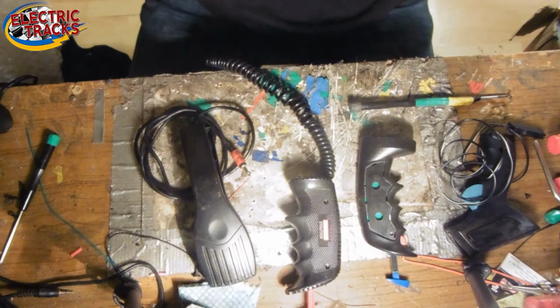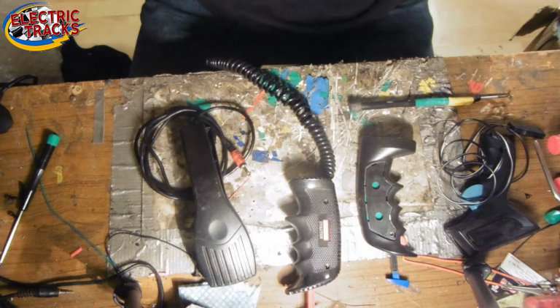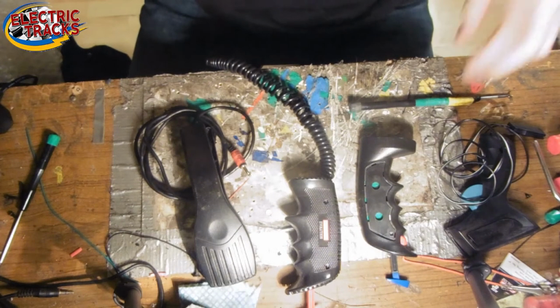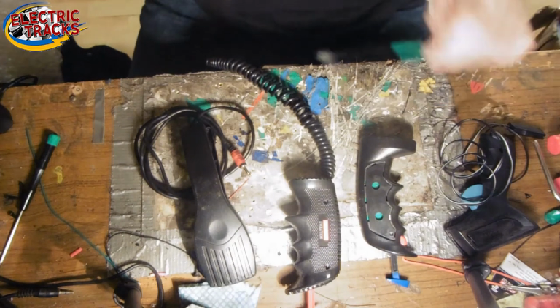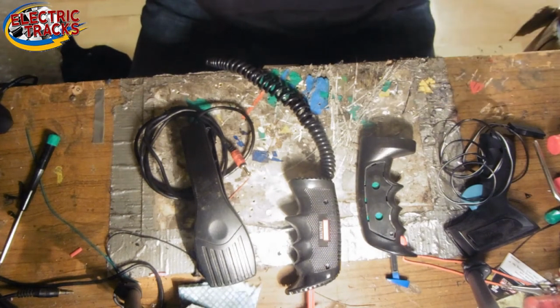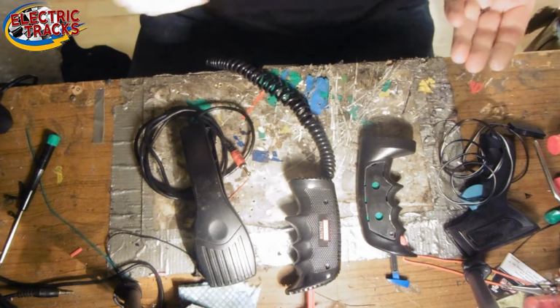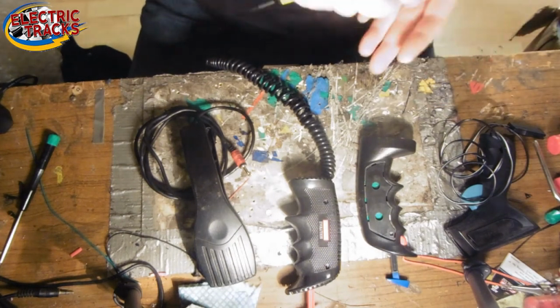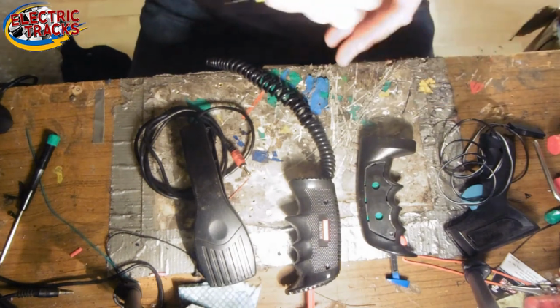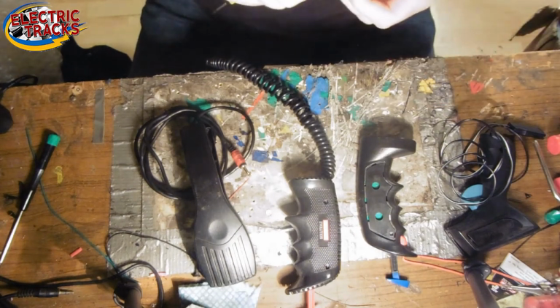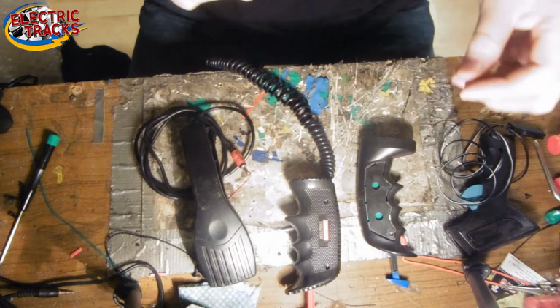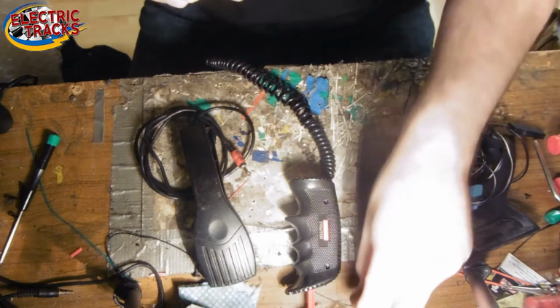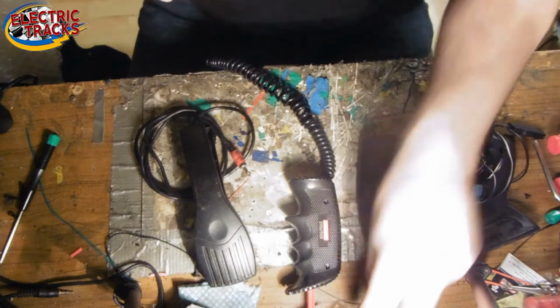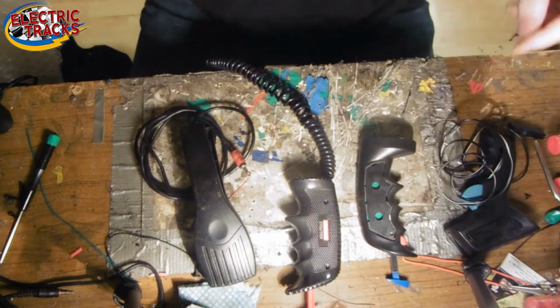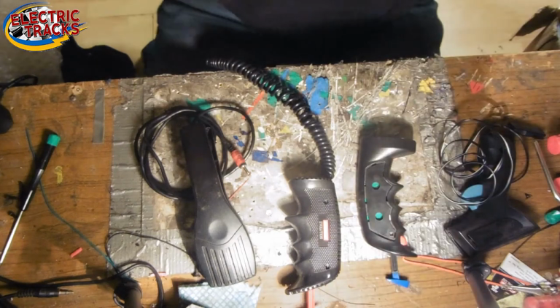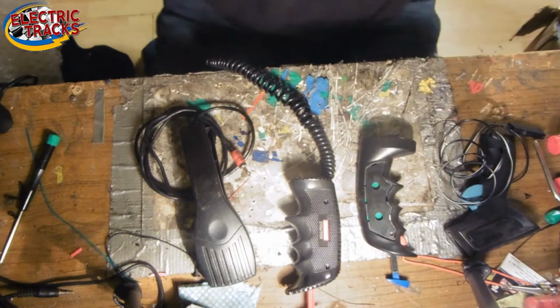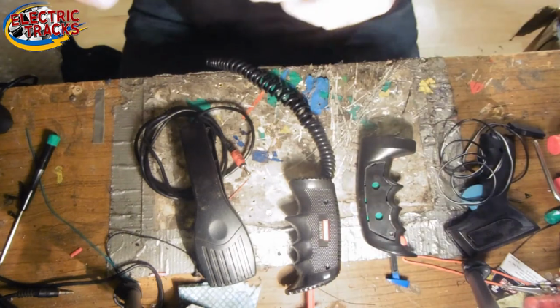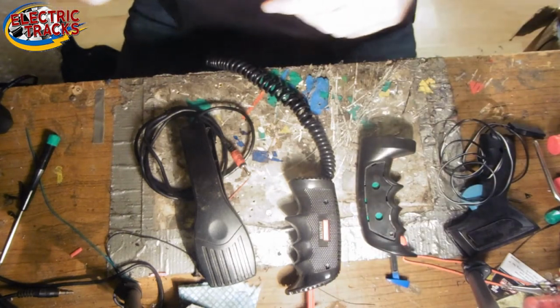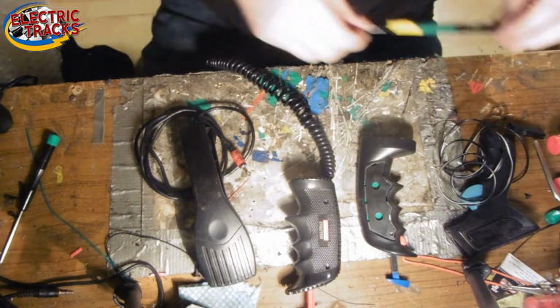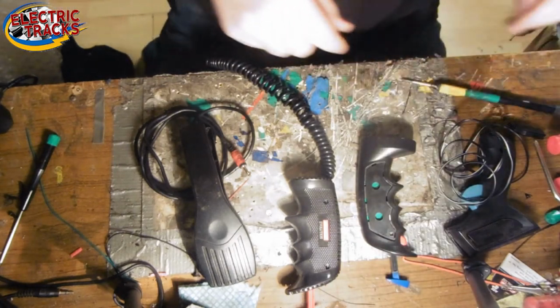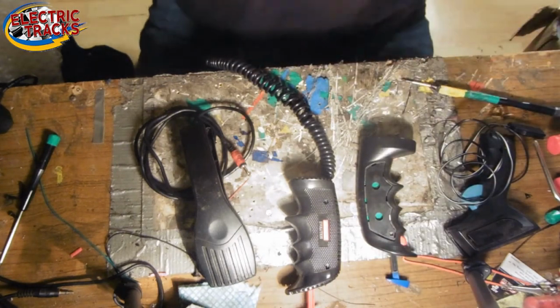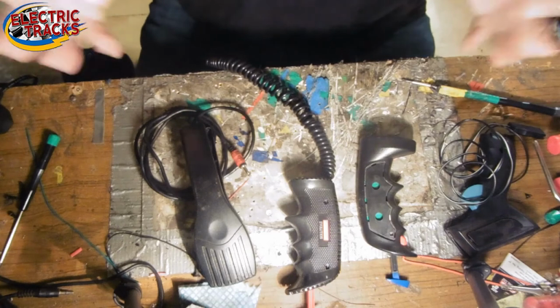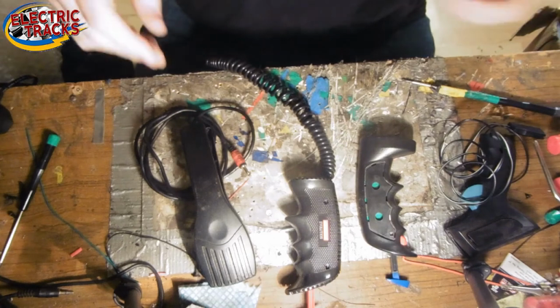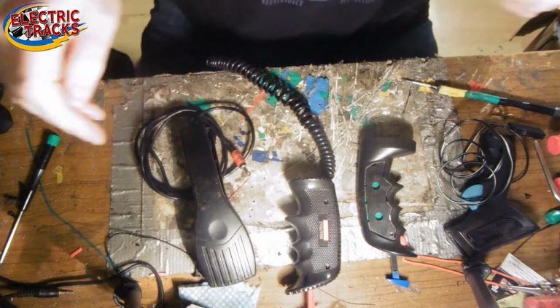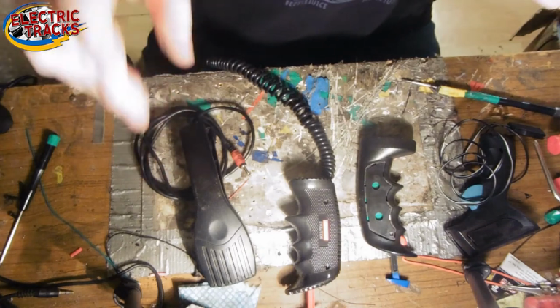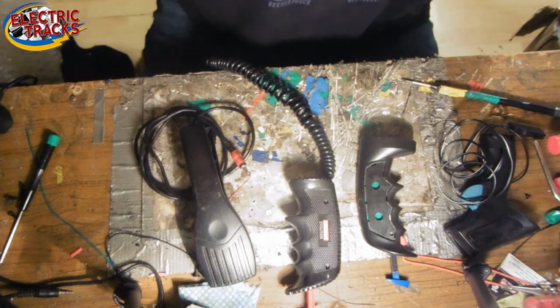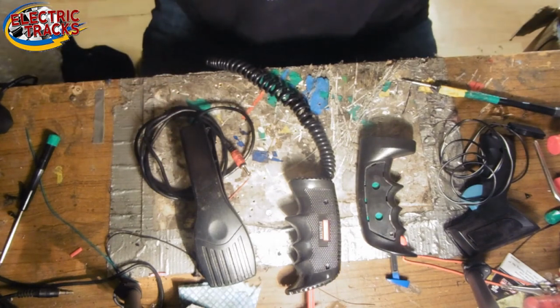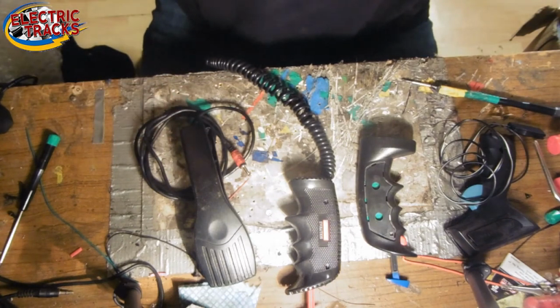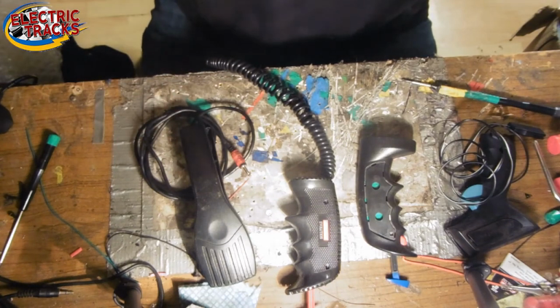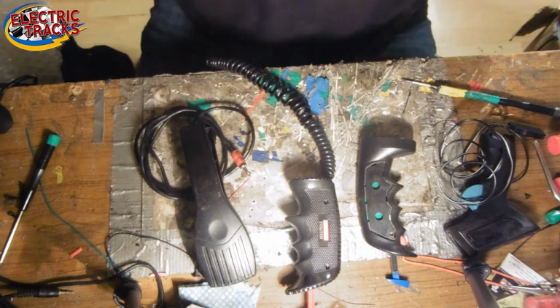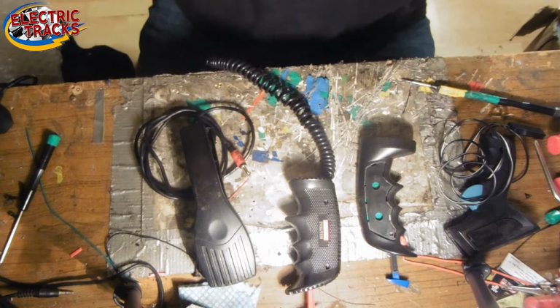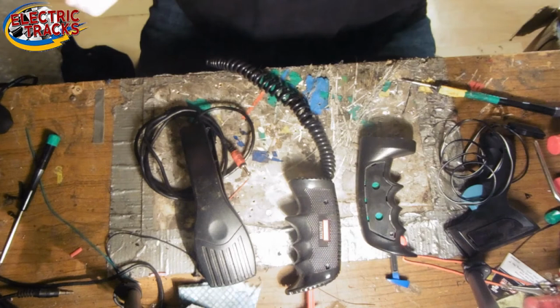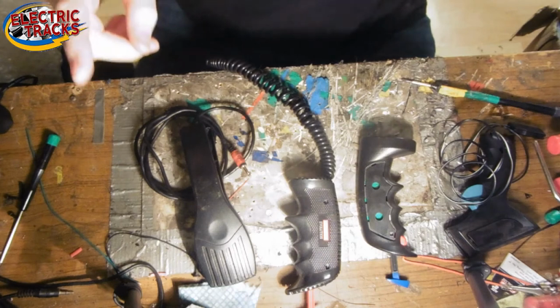Hello everybody. Today, because I've got five minutes and there's nobody here, I thought we would look at controllers and the general problems we get with all controllers. I'm going to start with not the last generation, the generation before, of ScaleElectrics.